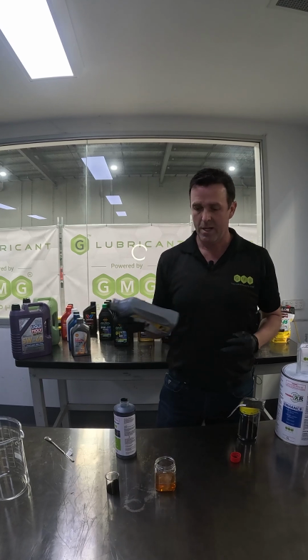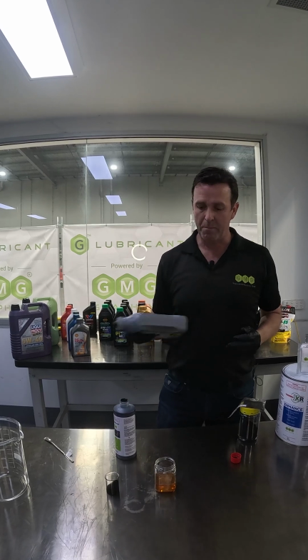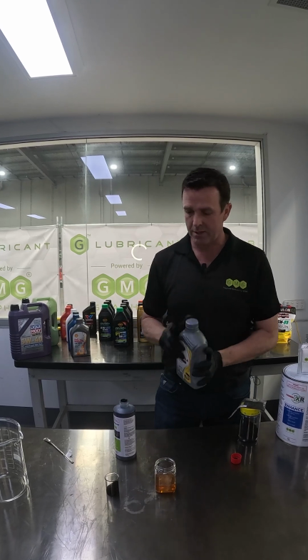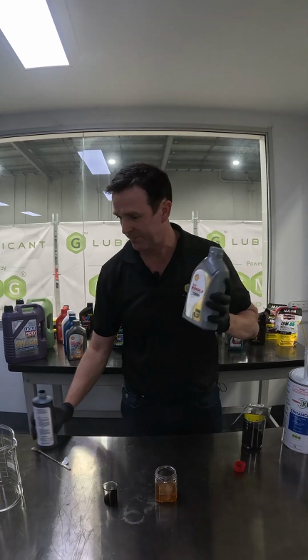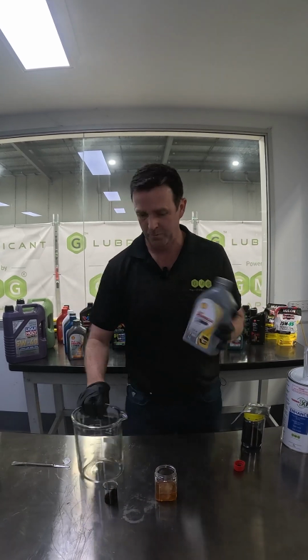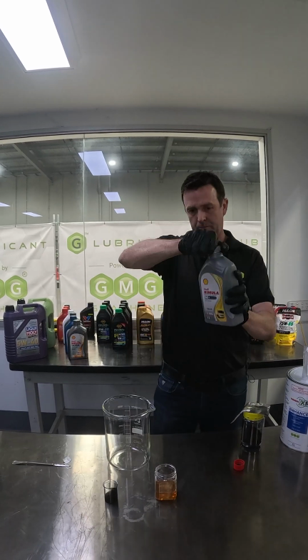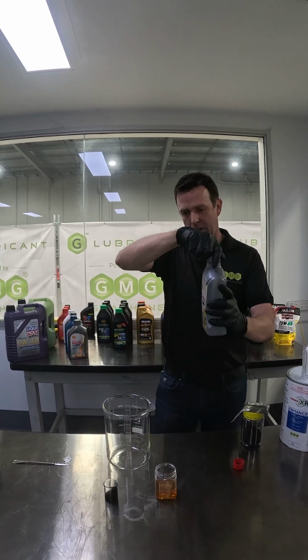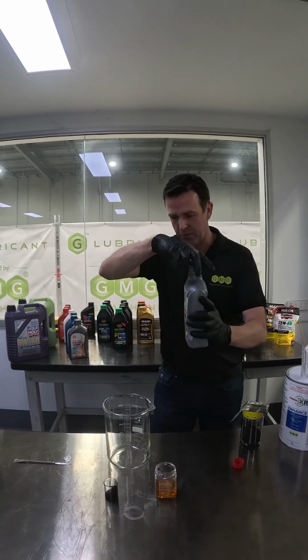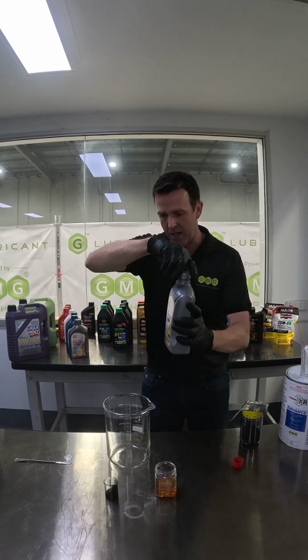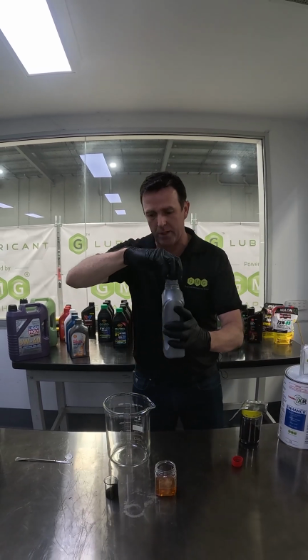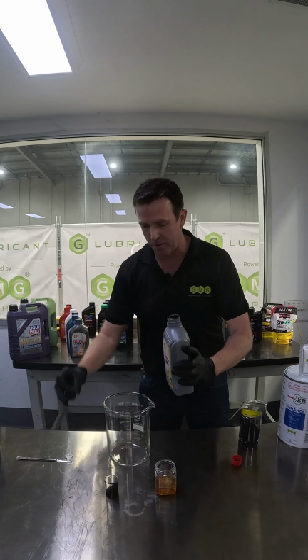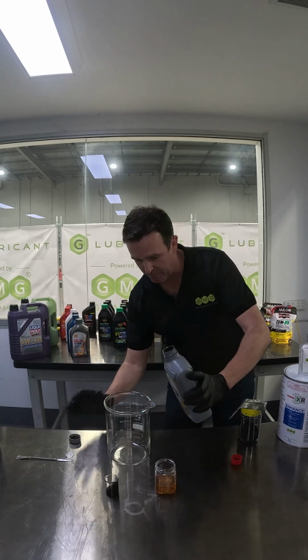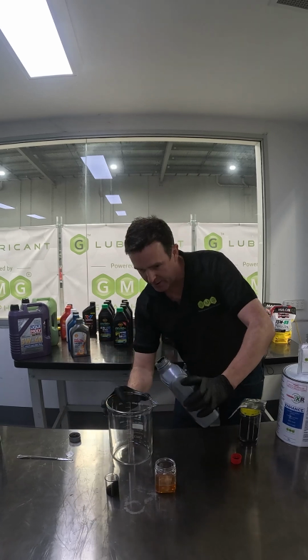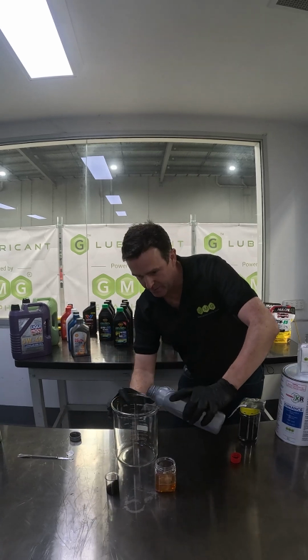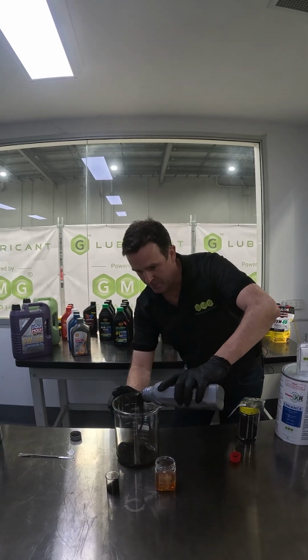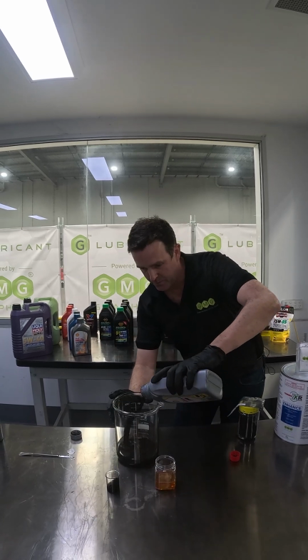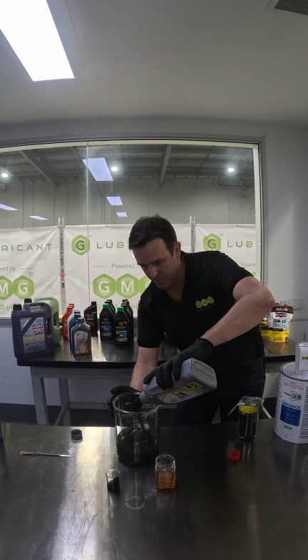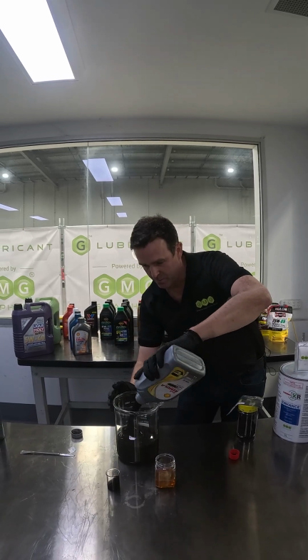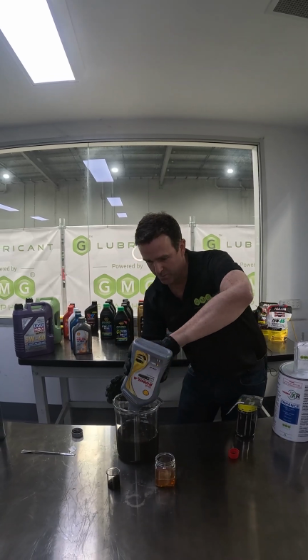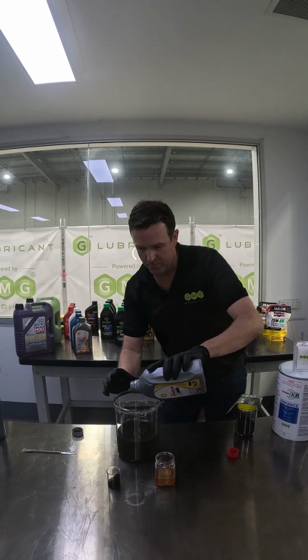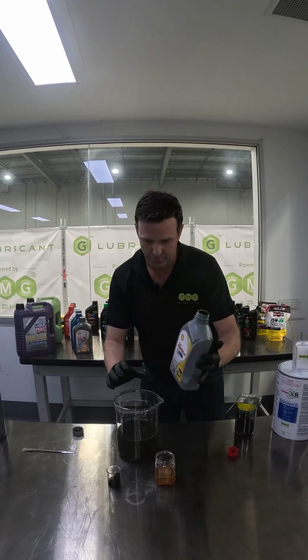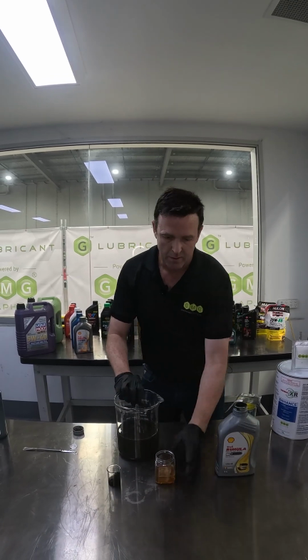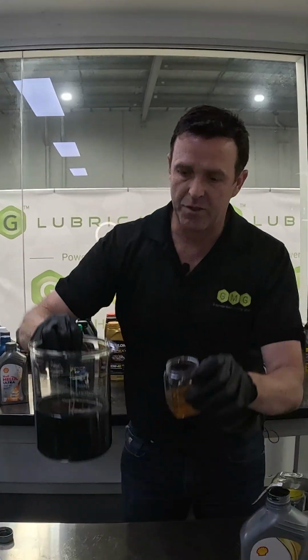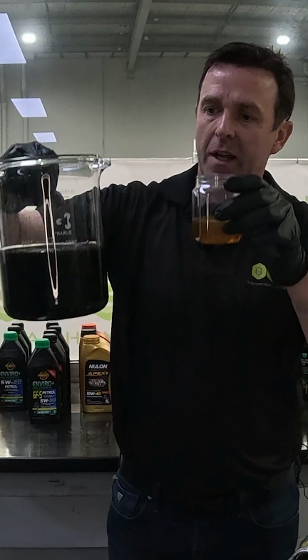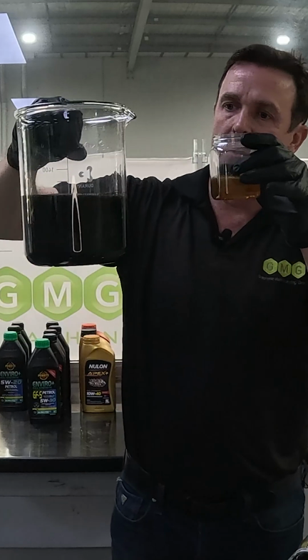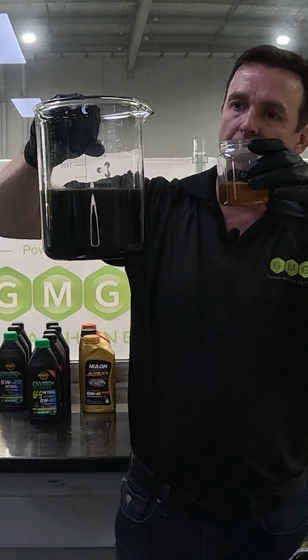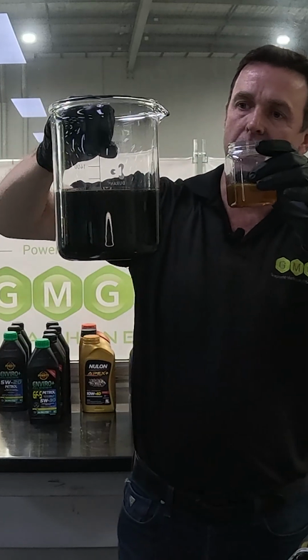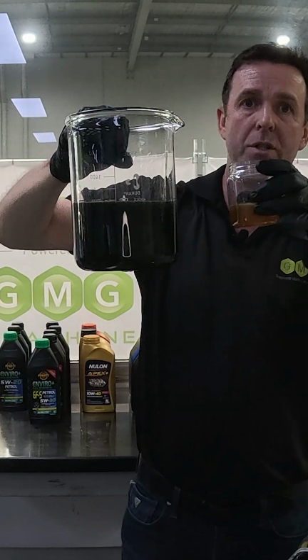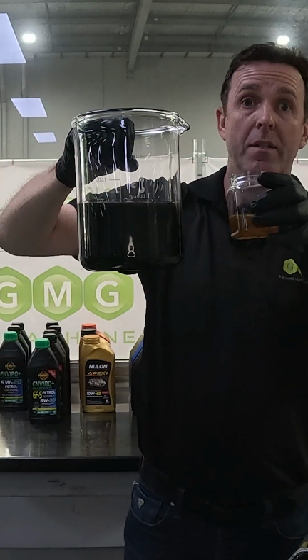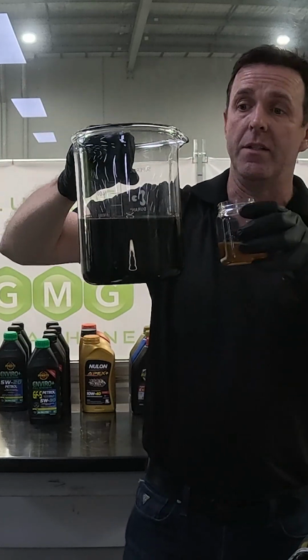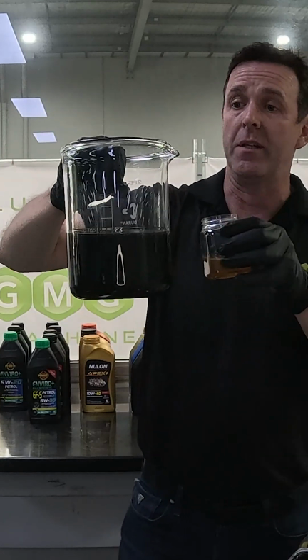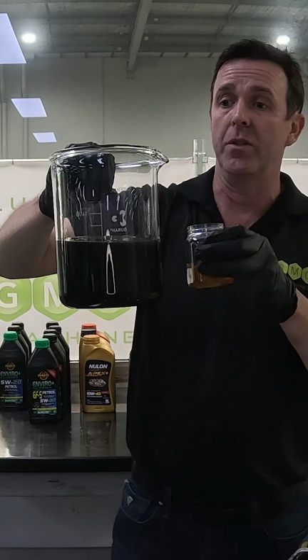So give it a mix, and we'll see how well it disperses and mixes in. As you can see, it's a very good dispersion and mix into this particular engine oil.